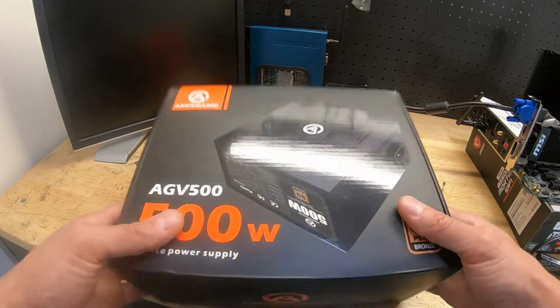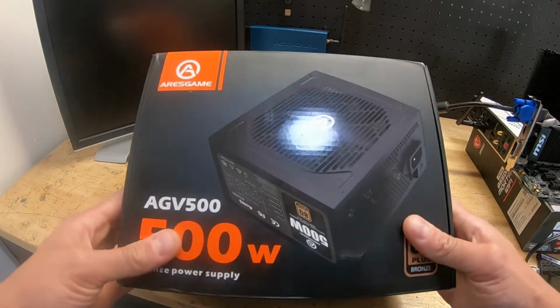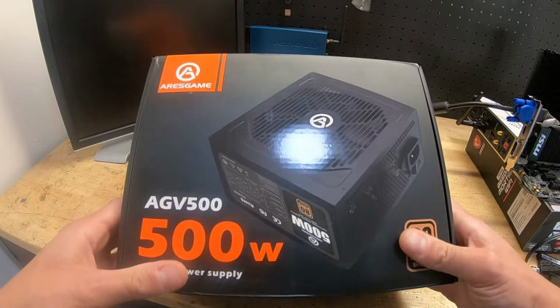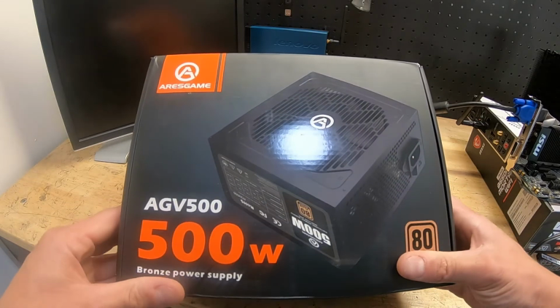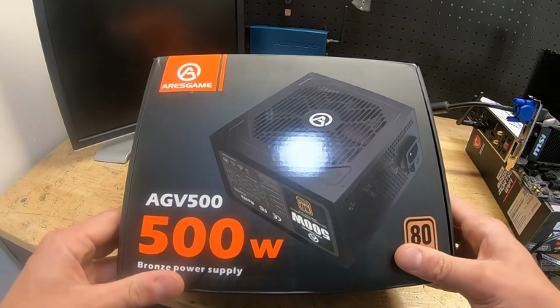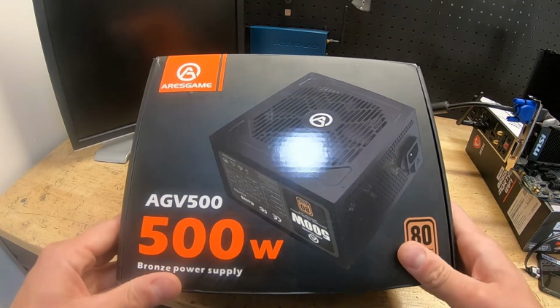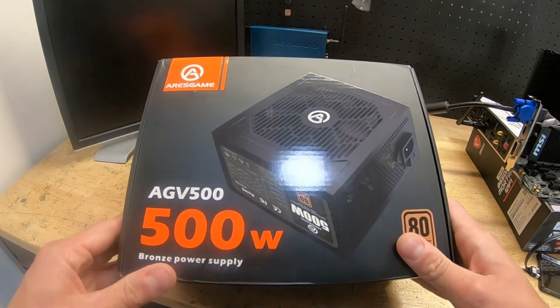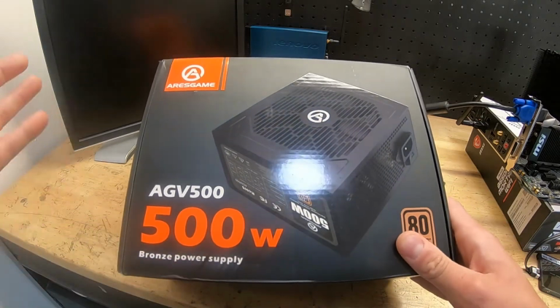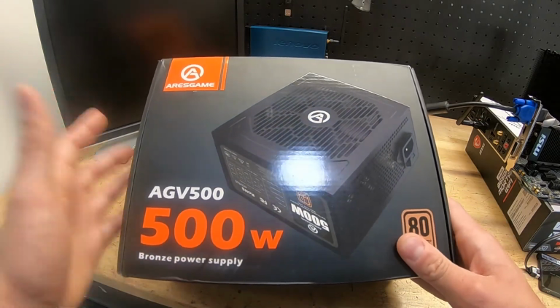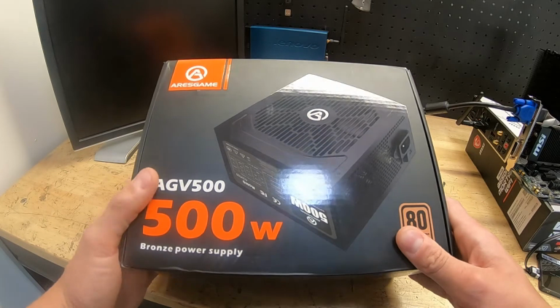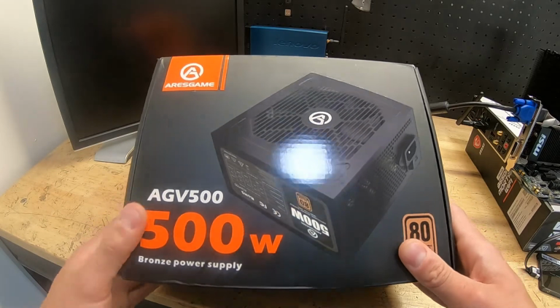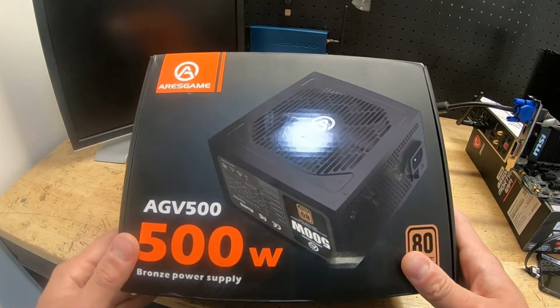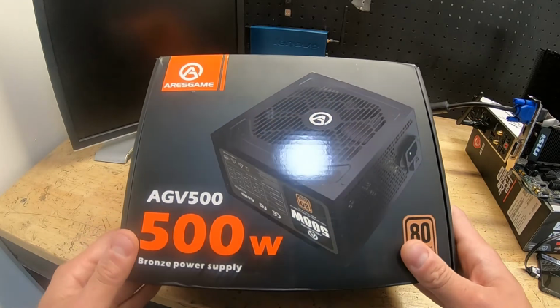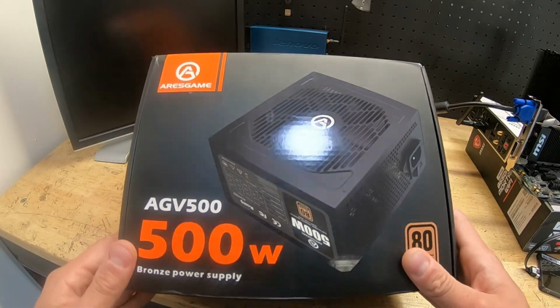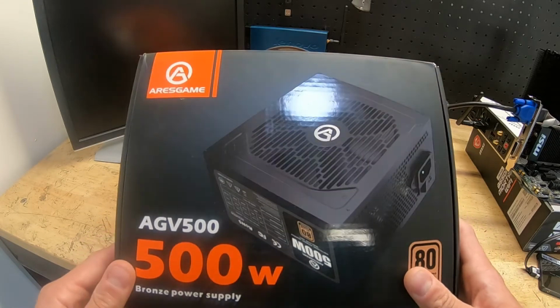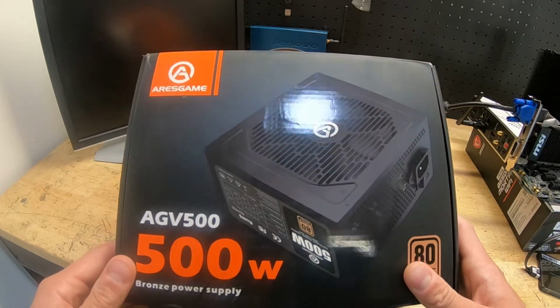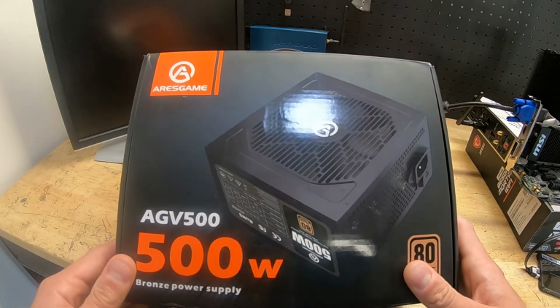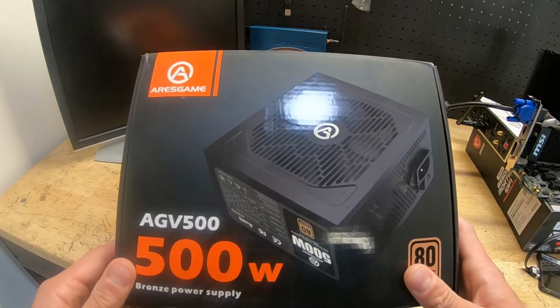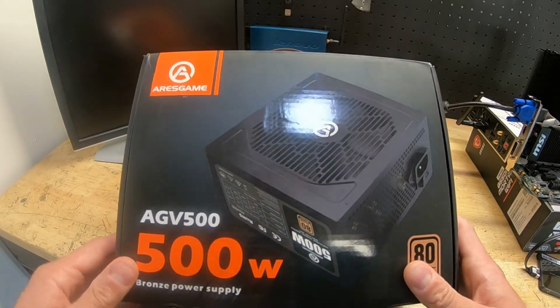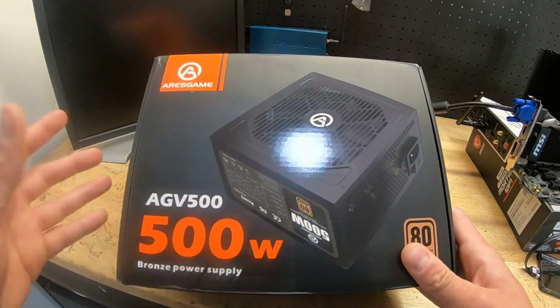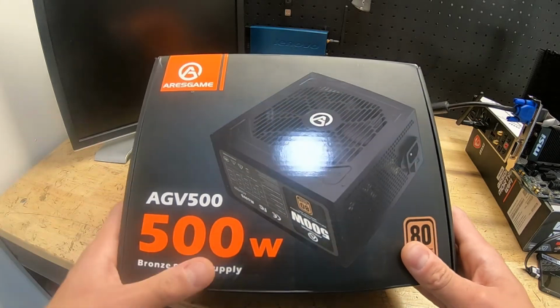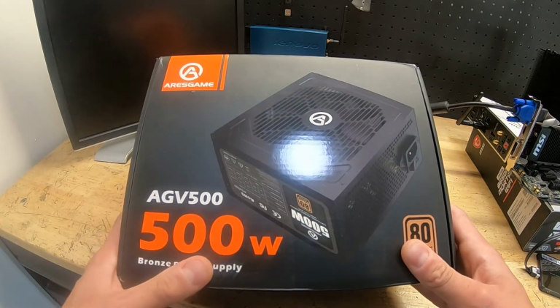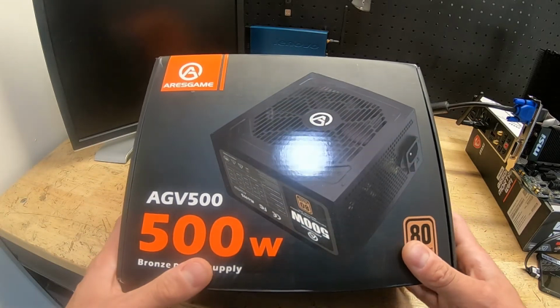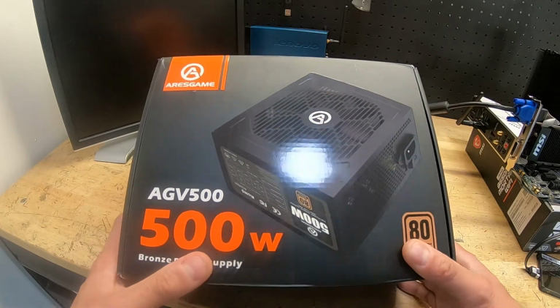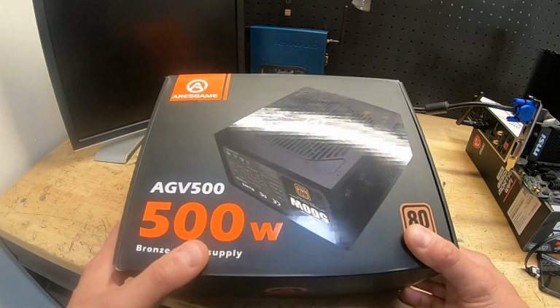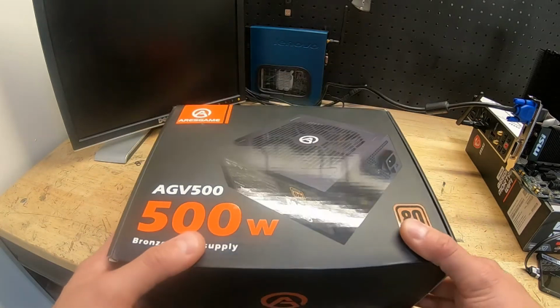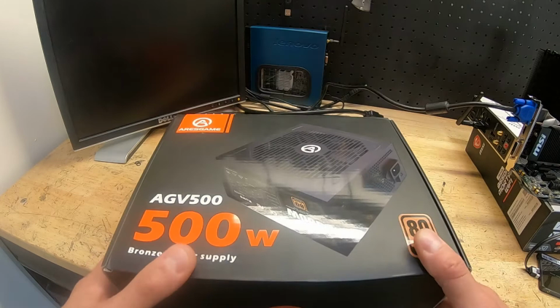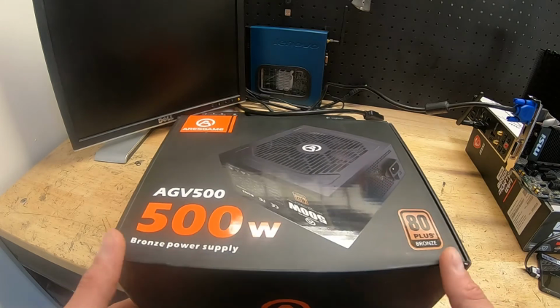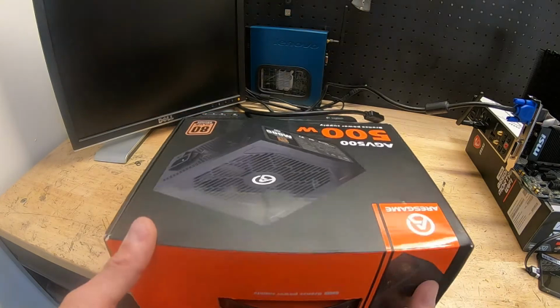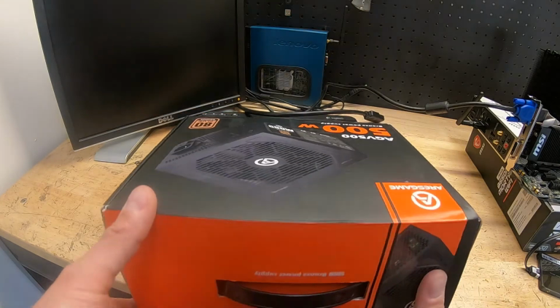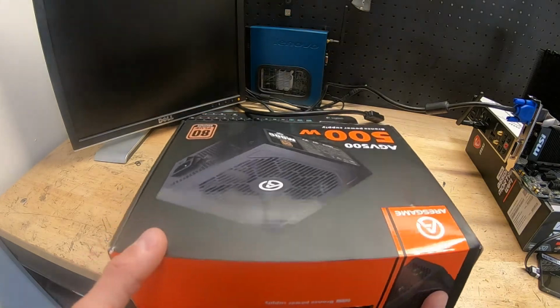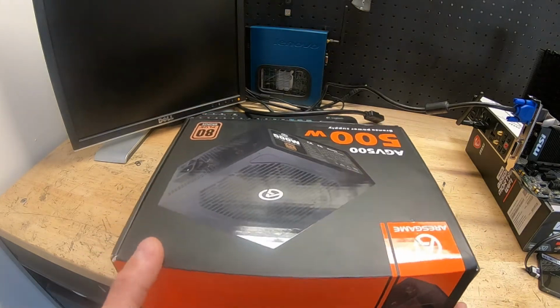I found this one — 500 watts for $40 on Amazon — bought it, and I want to see how it works. So let's open it up.